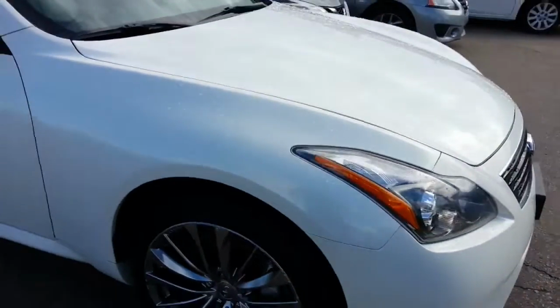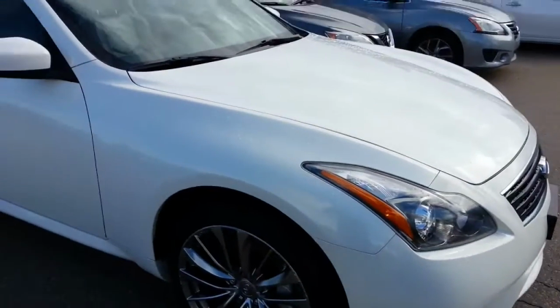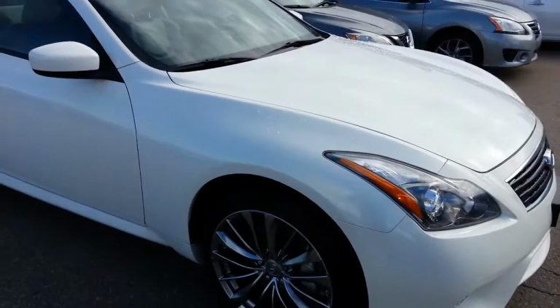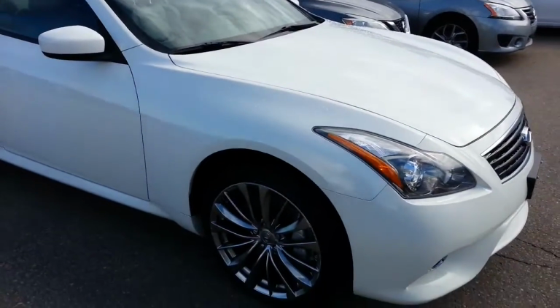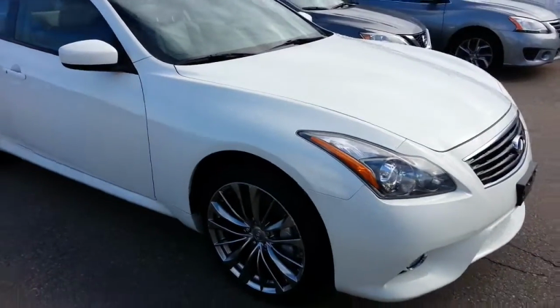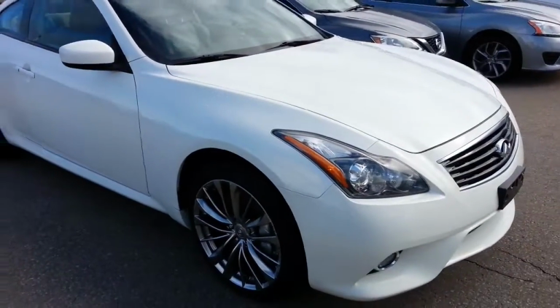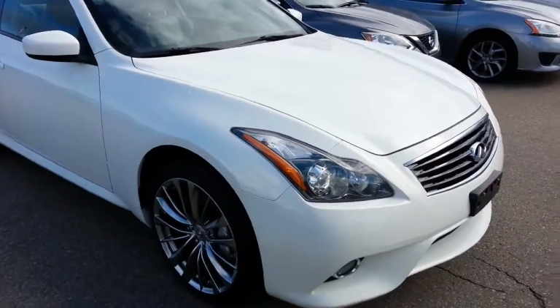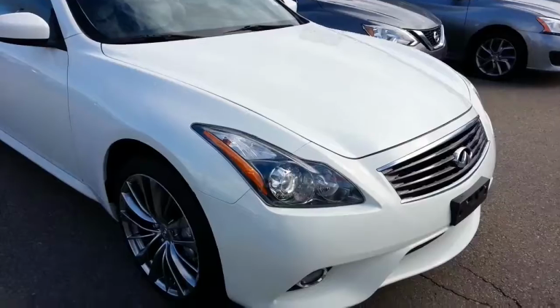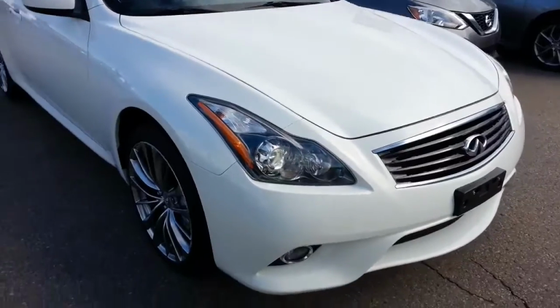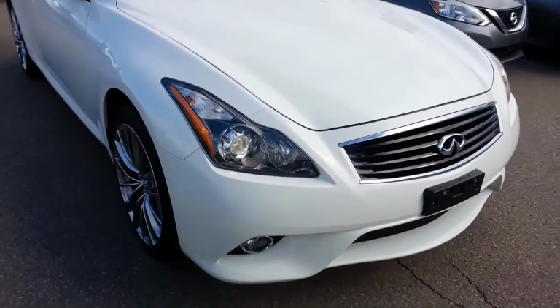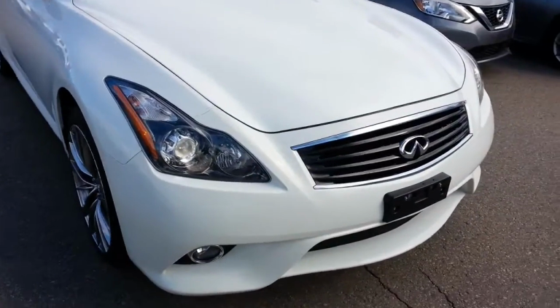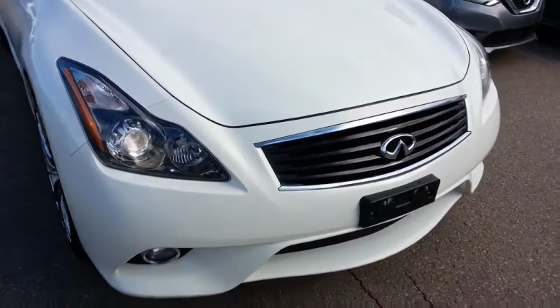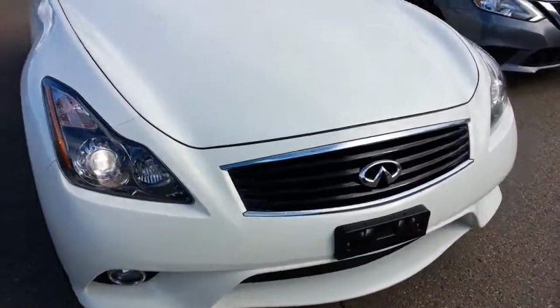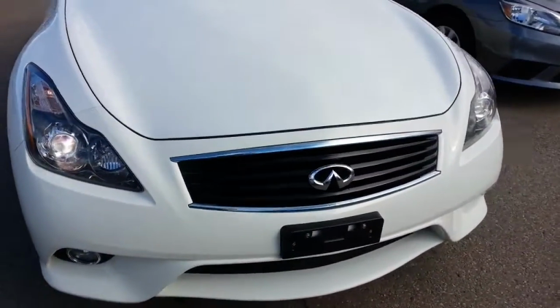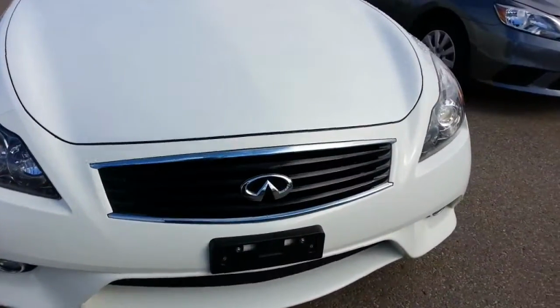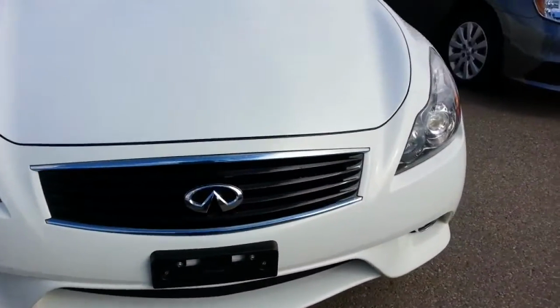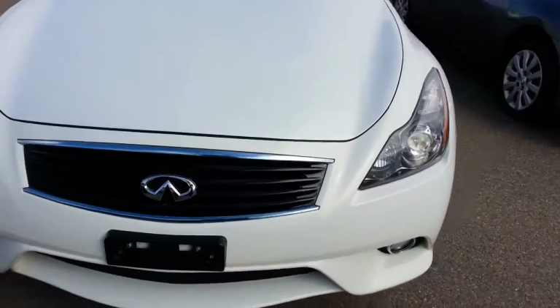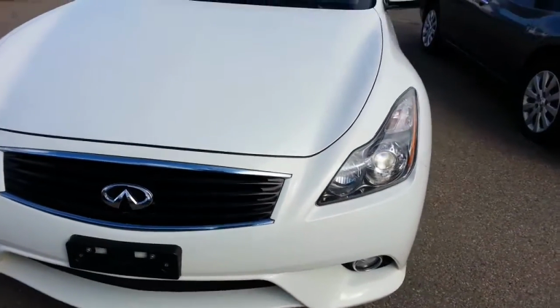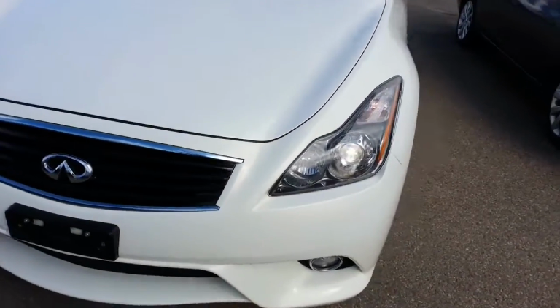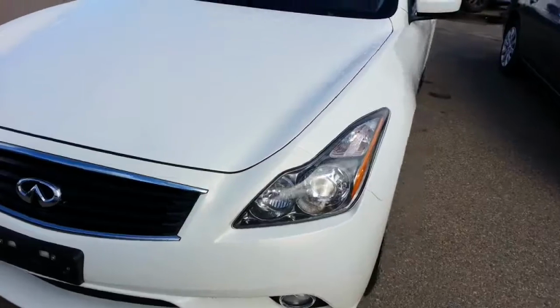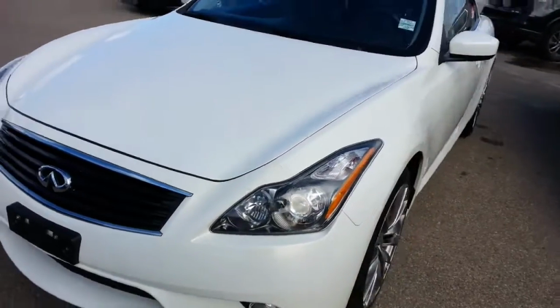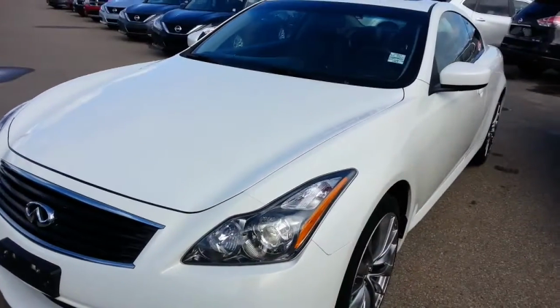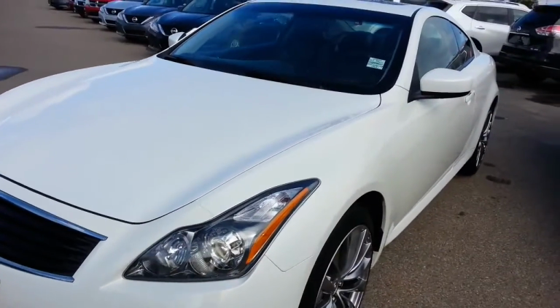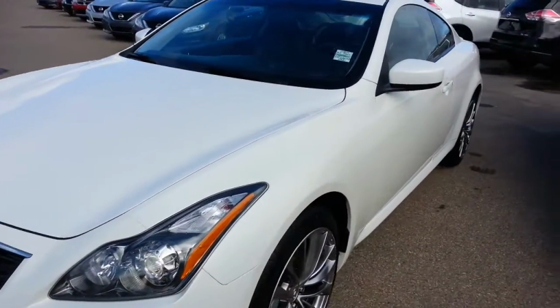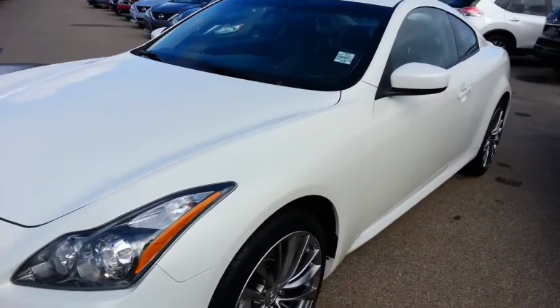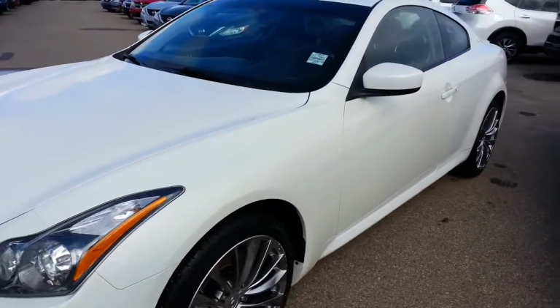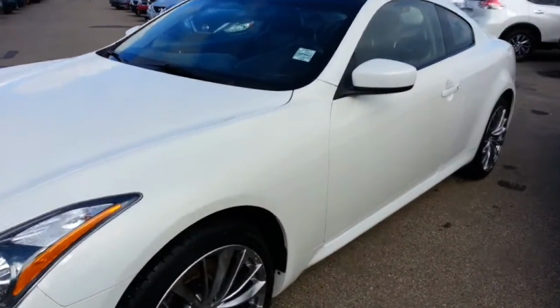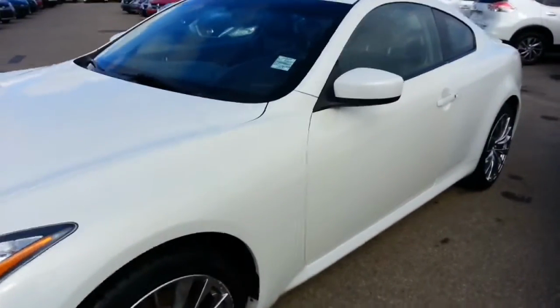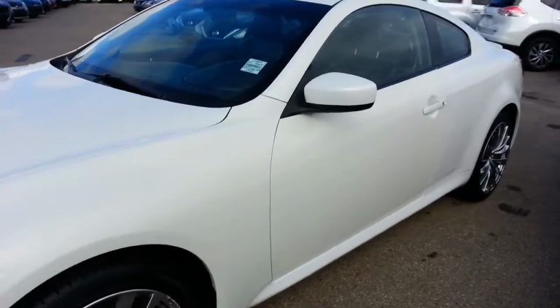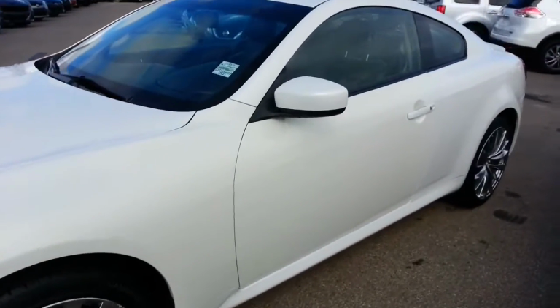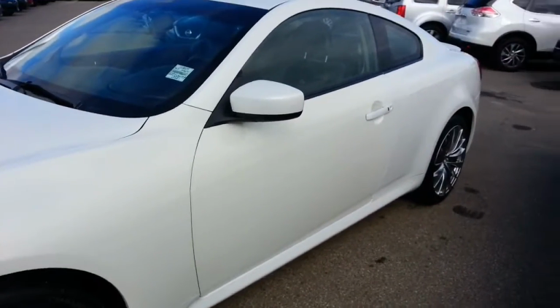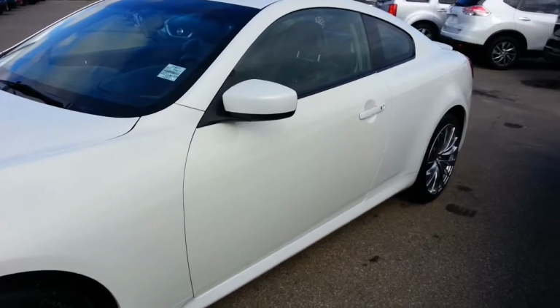Very well equipped. There's no body damage on the outside anywhere that I can see. There's no big scratches or anything like that. Fully inspected. Really nice car.